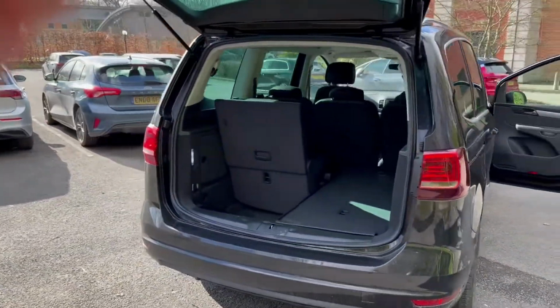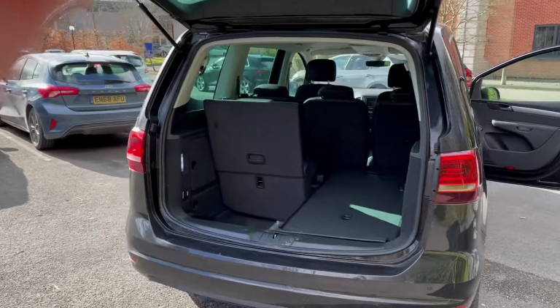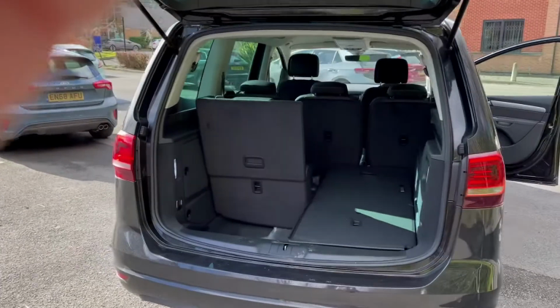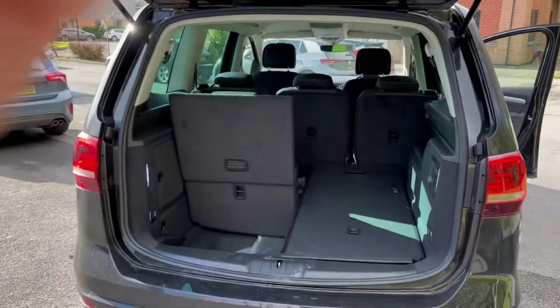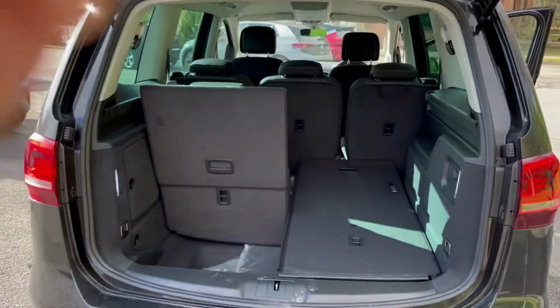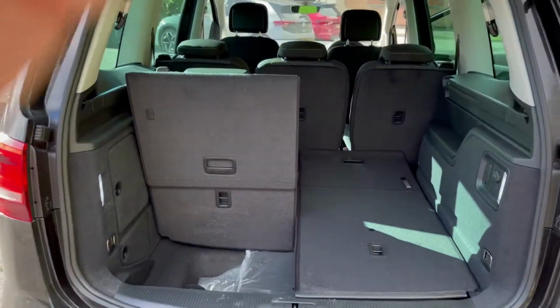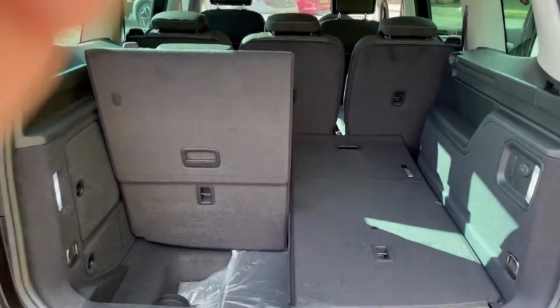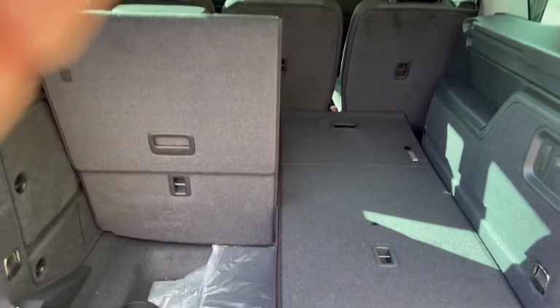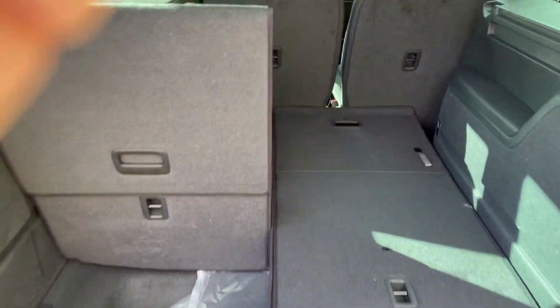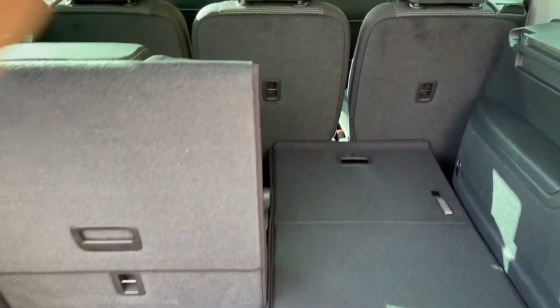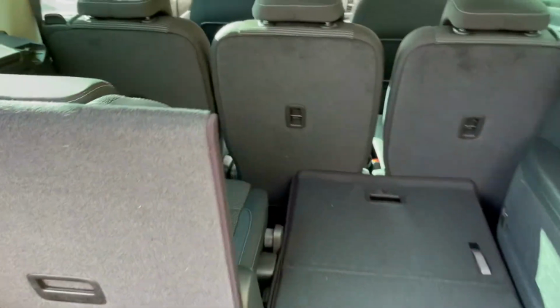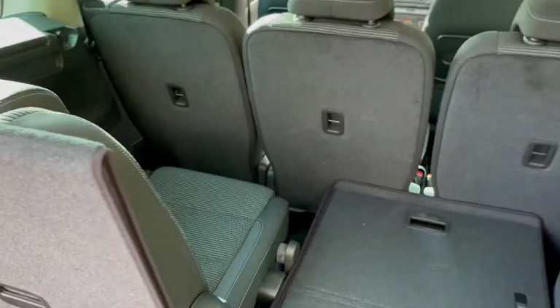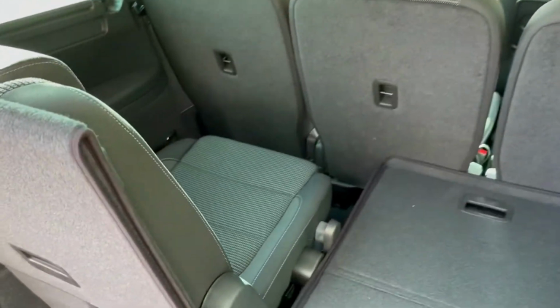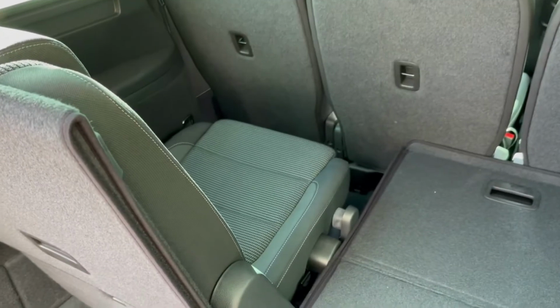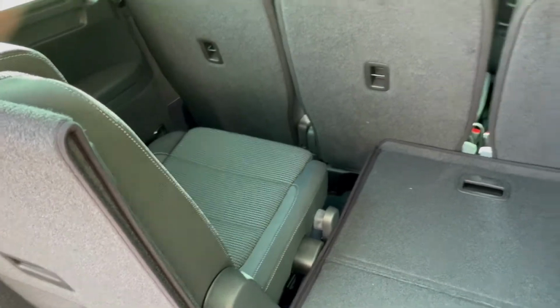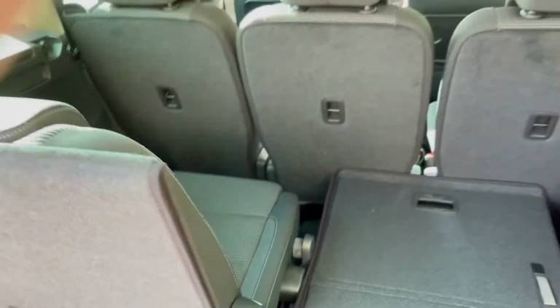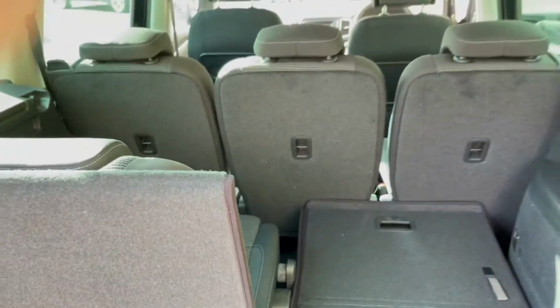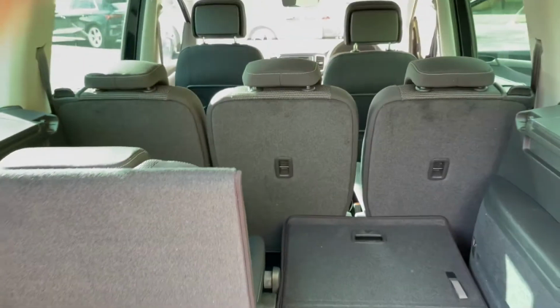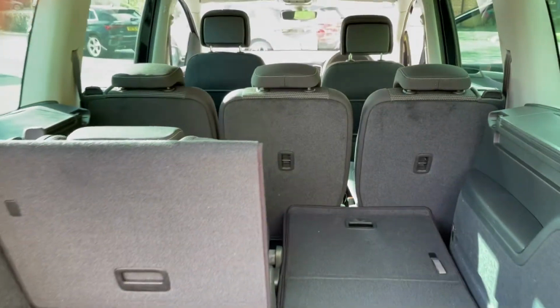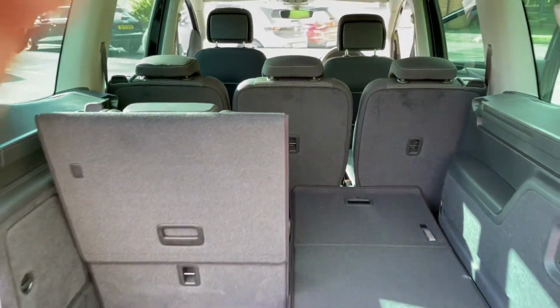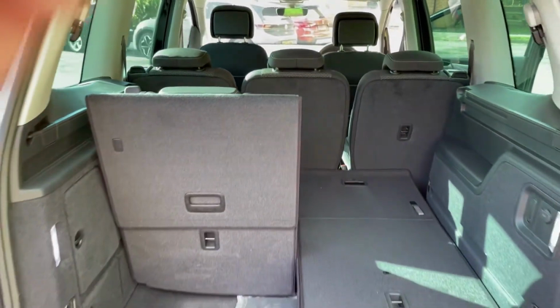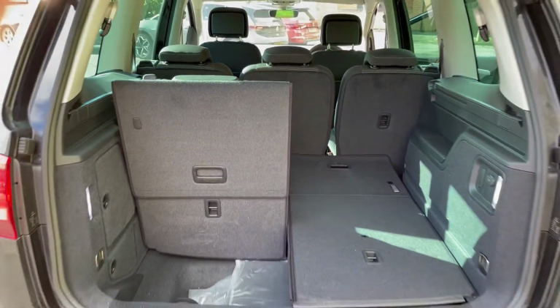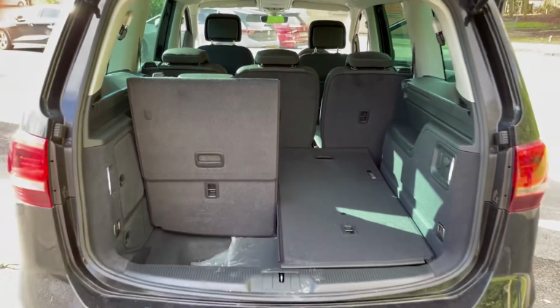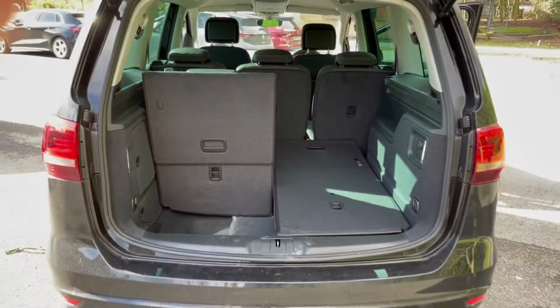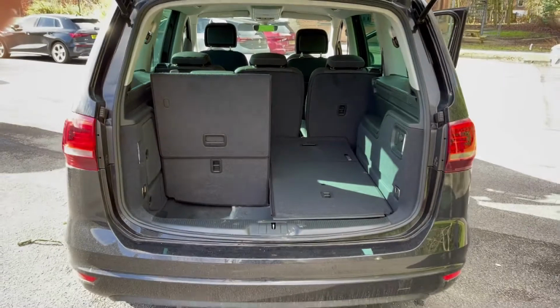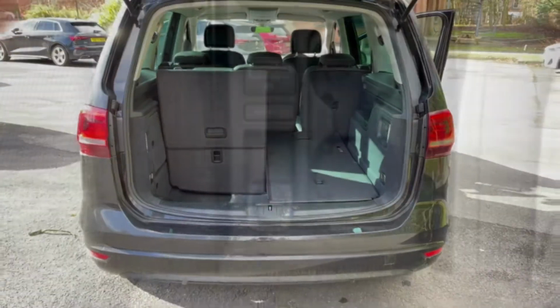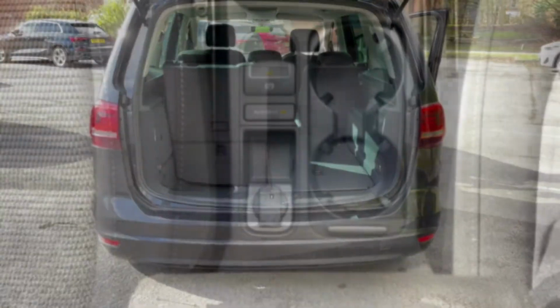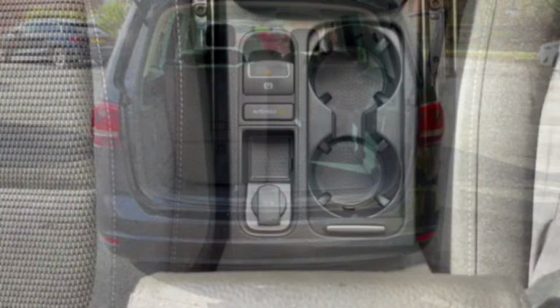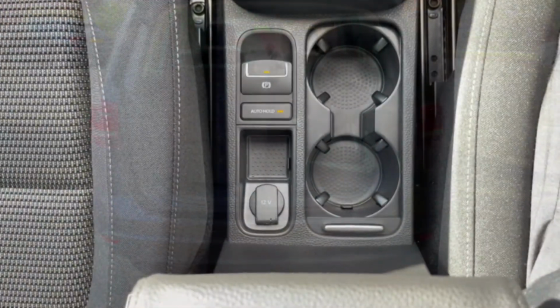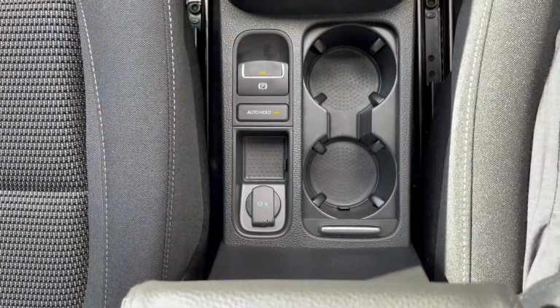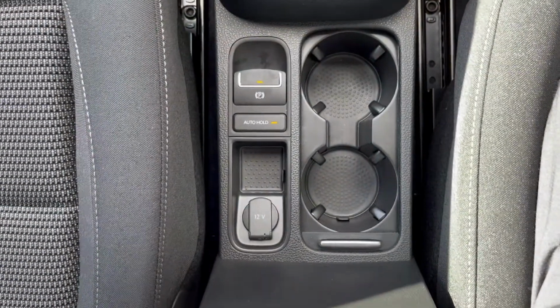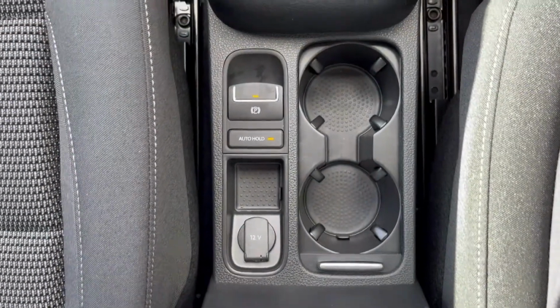Moving into the boot, so with all the seats up you do get a 300-litre boot capacity. Take down the rear two and keep it as a 5-seater, you'll have 711 litres, and if you flatten all the rear seats it has a whopping 2,297-litre capacity.